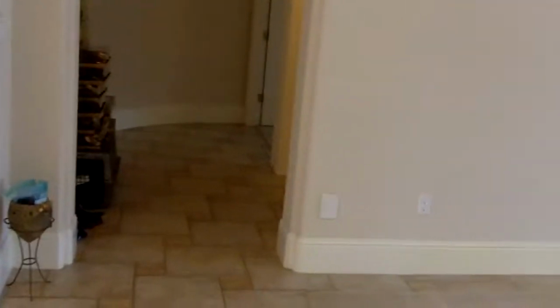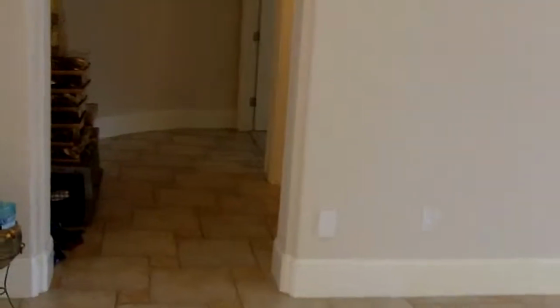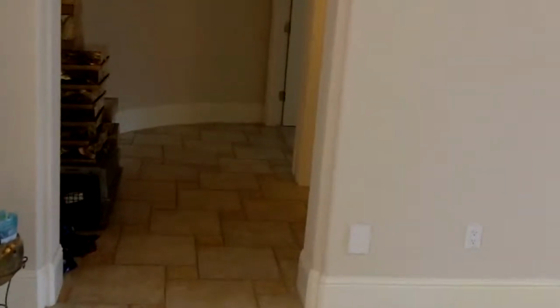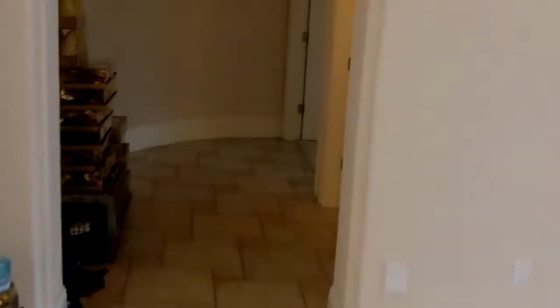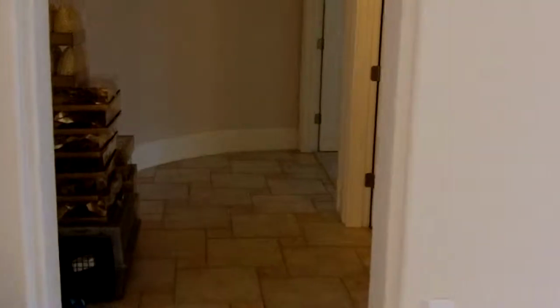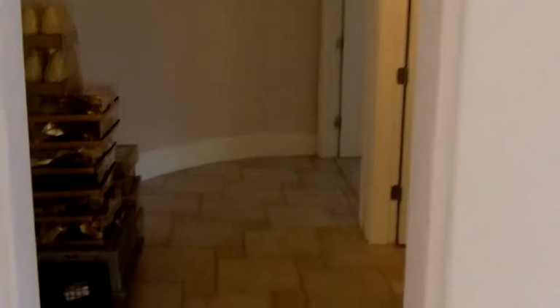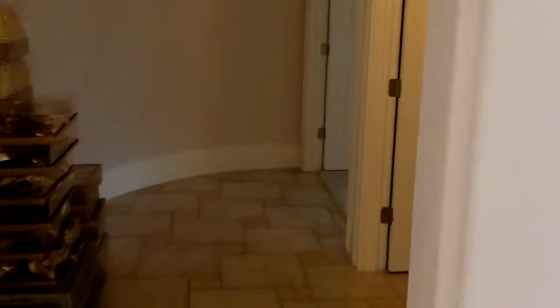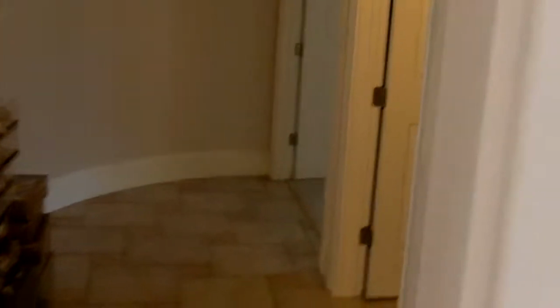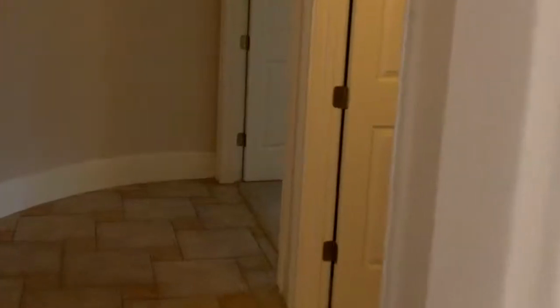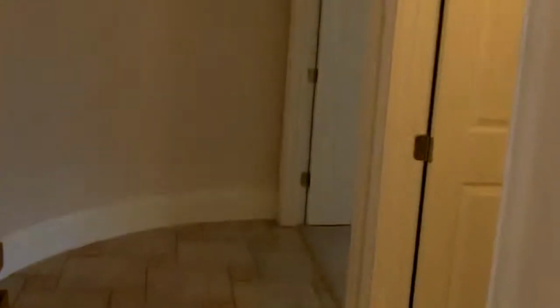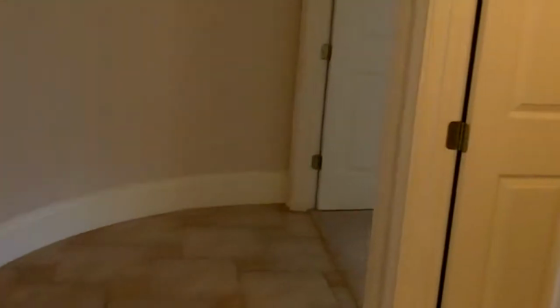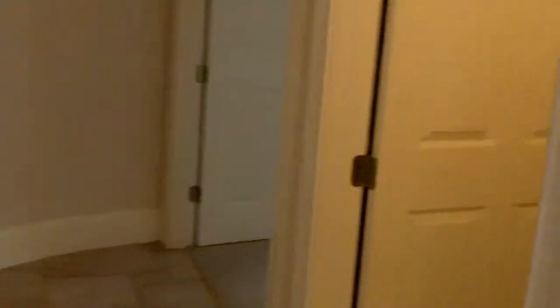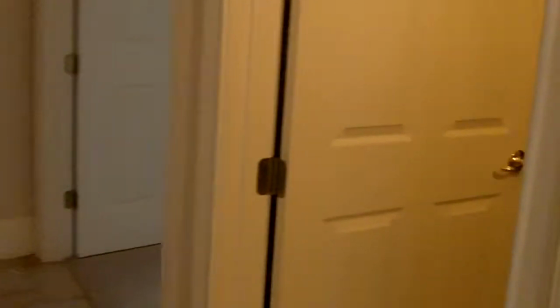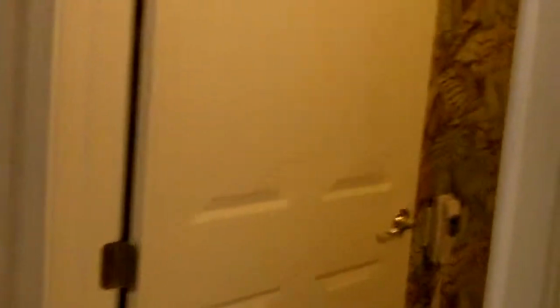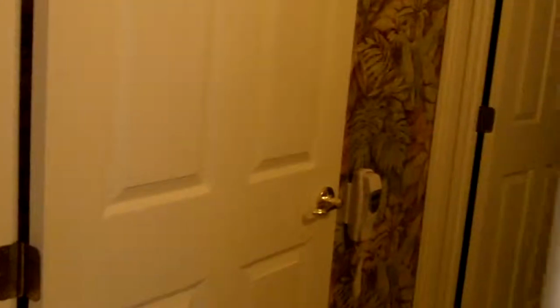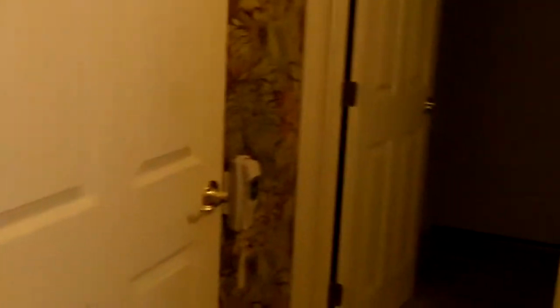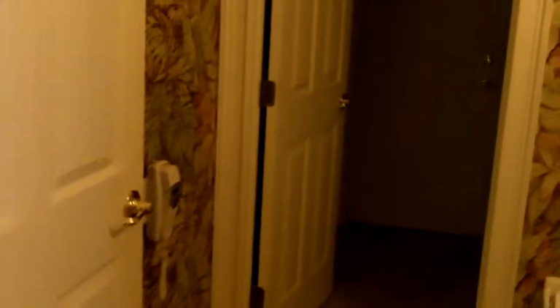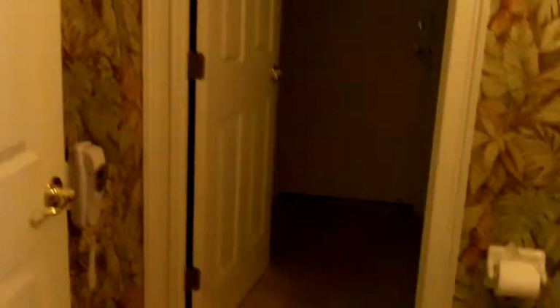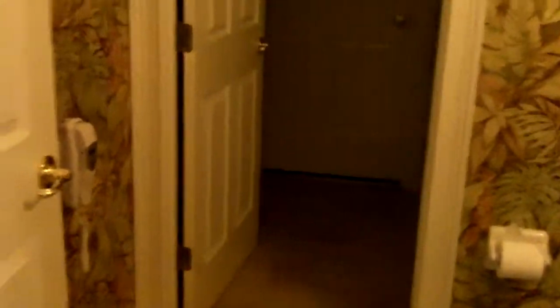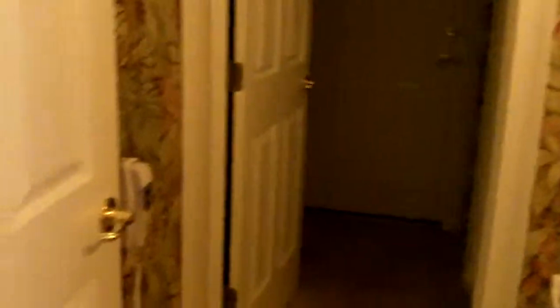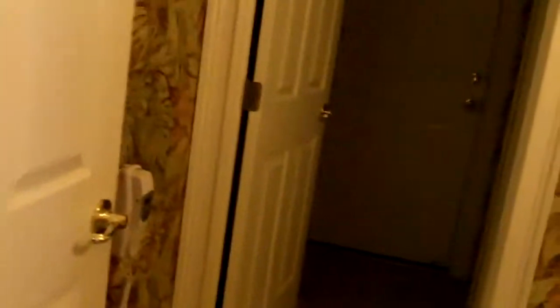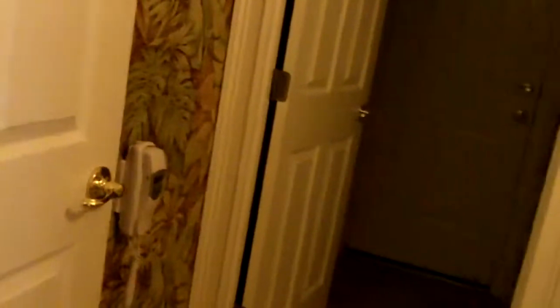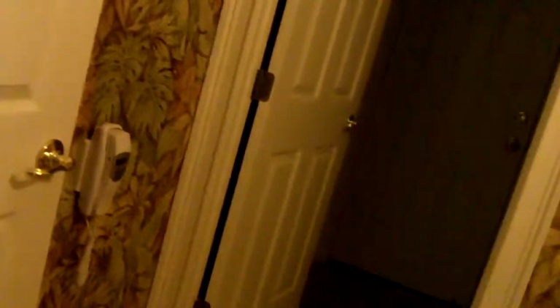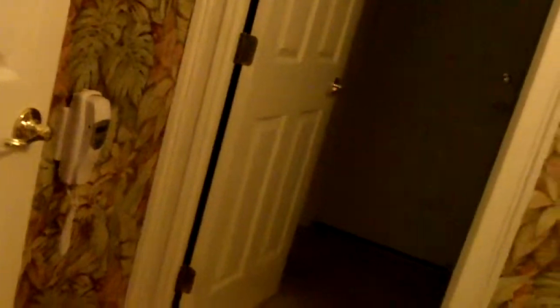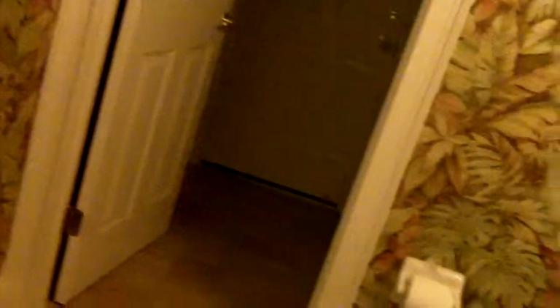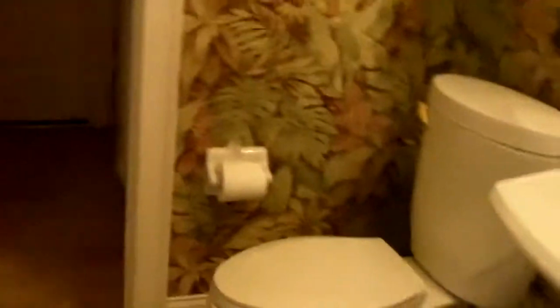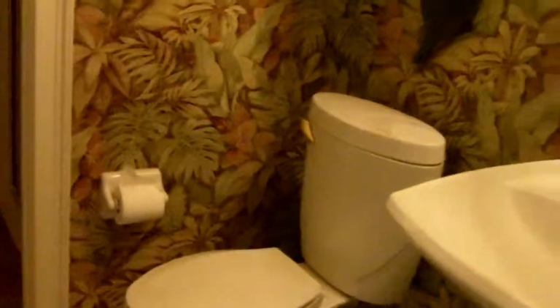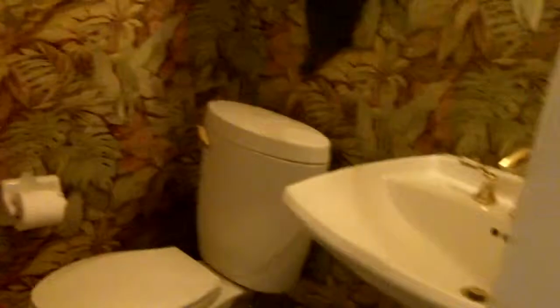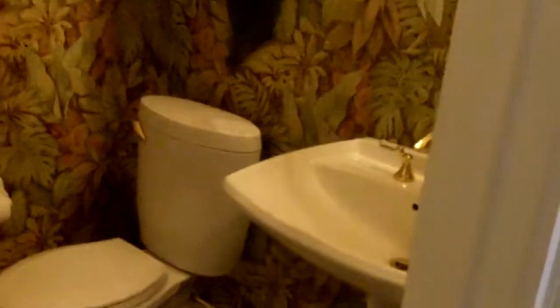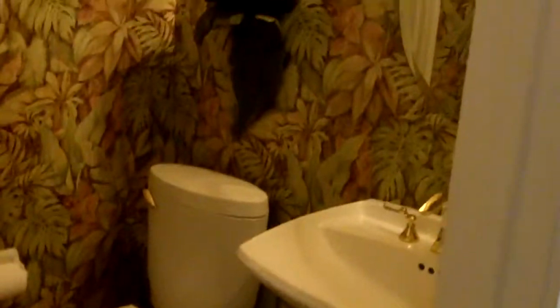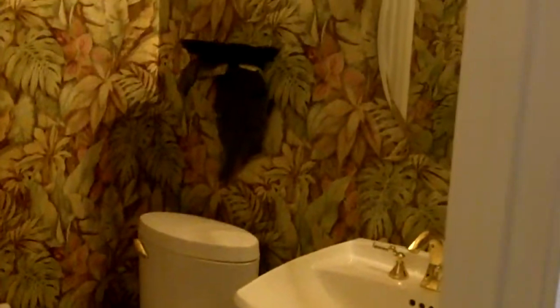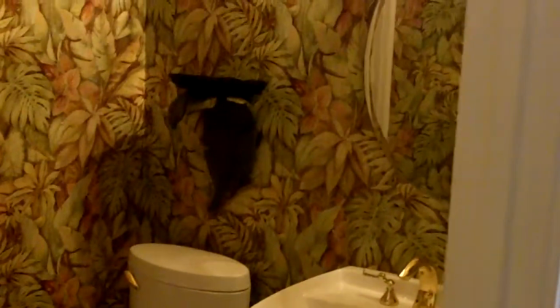Should be finished with everything today. Here's the bathroom — just going to leave that shelf.